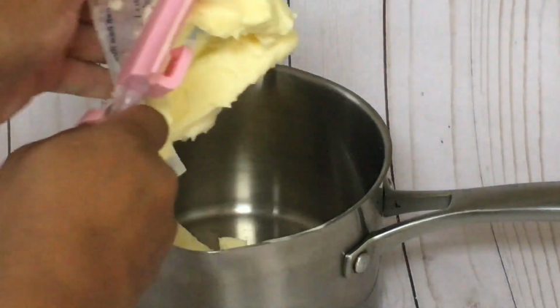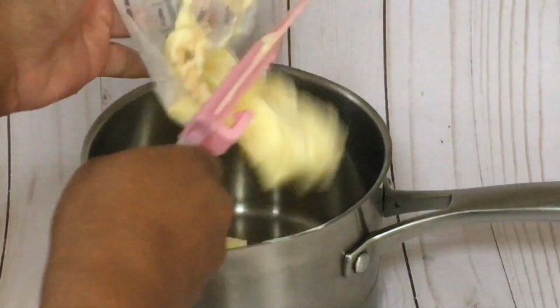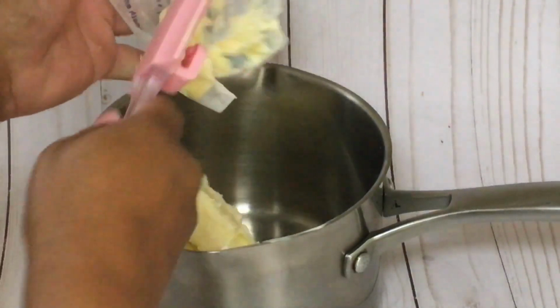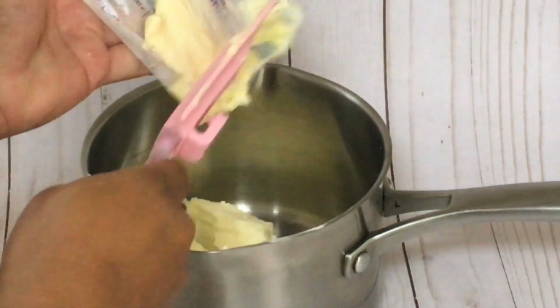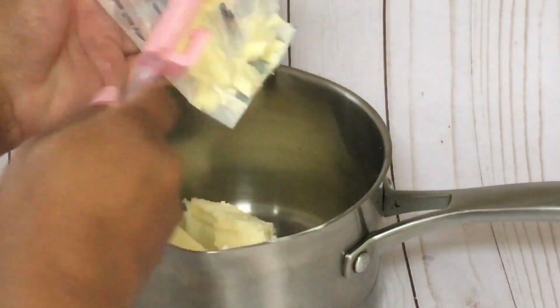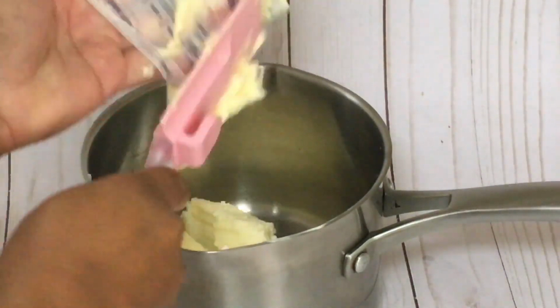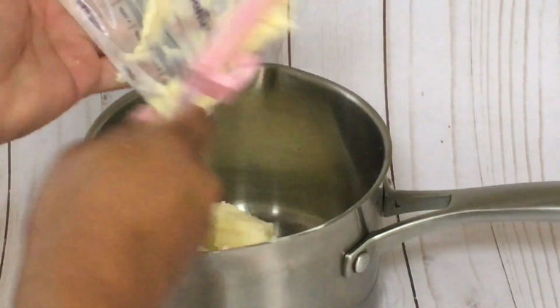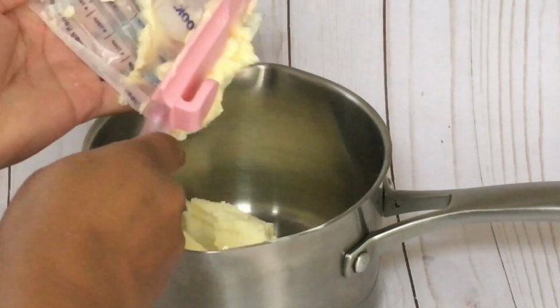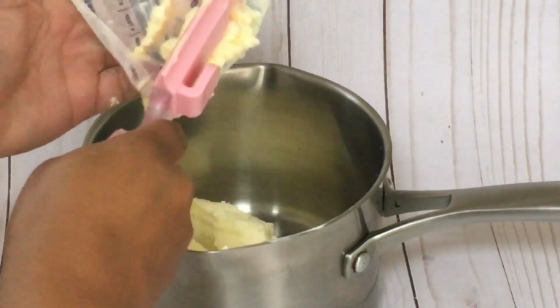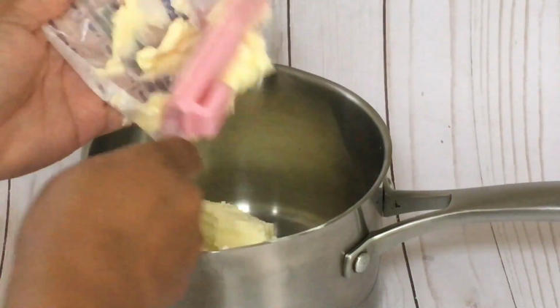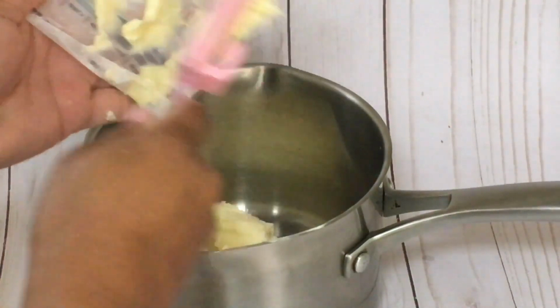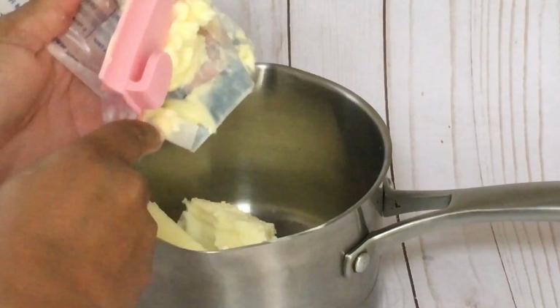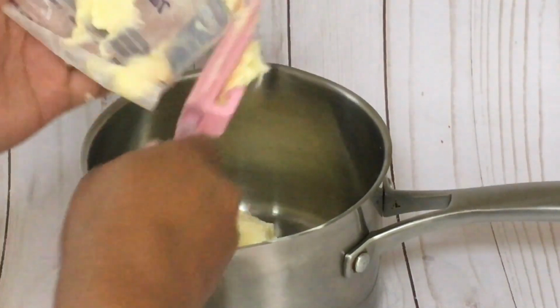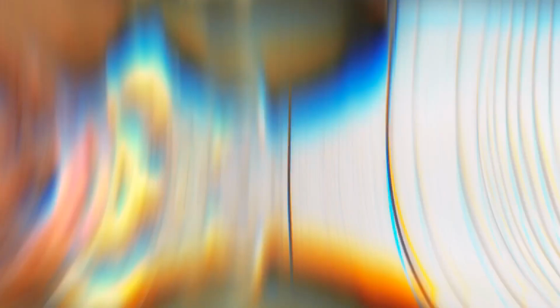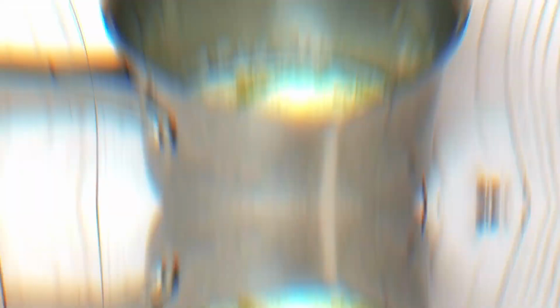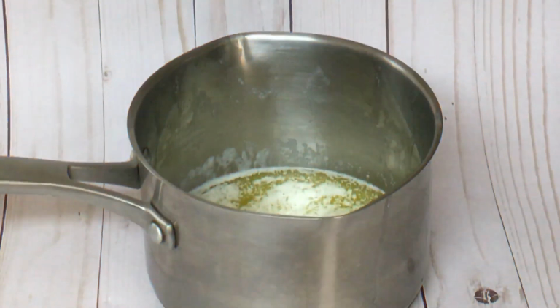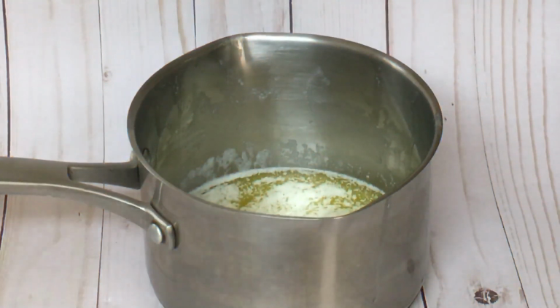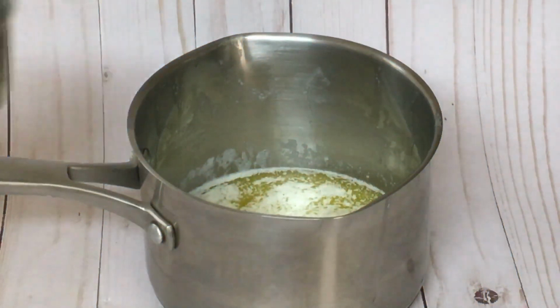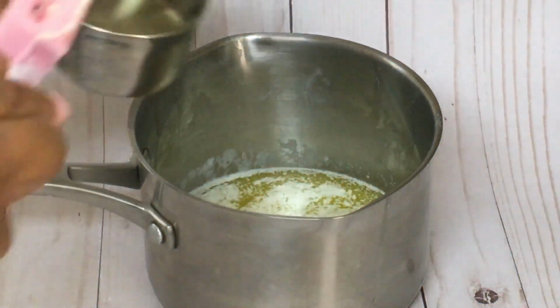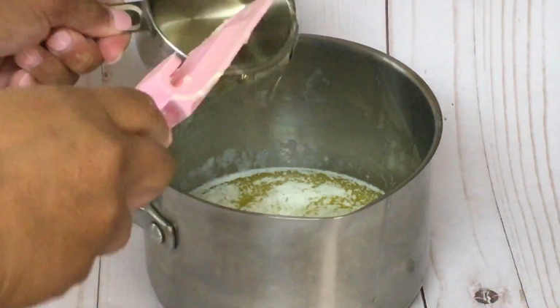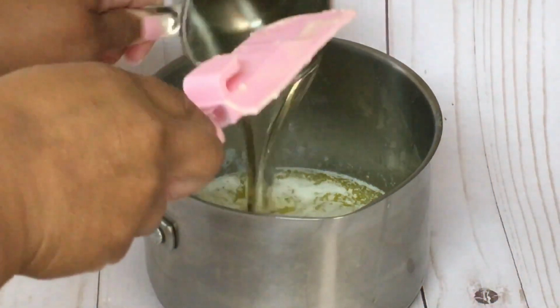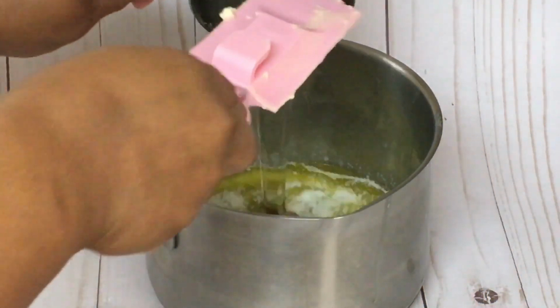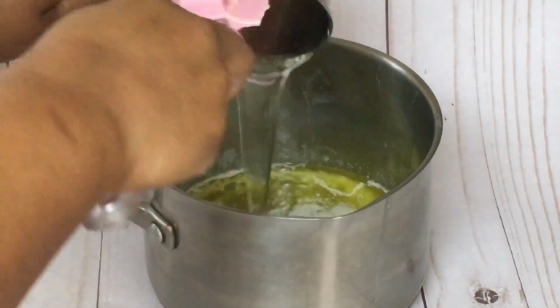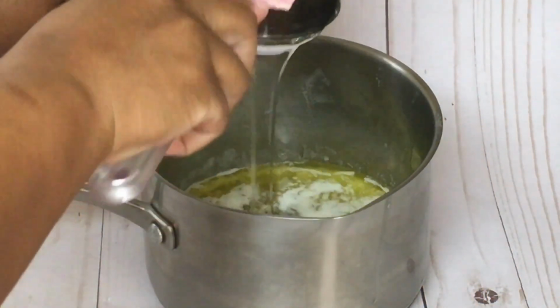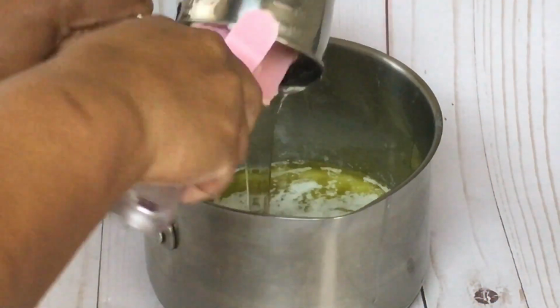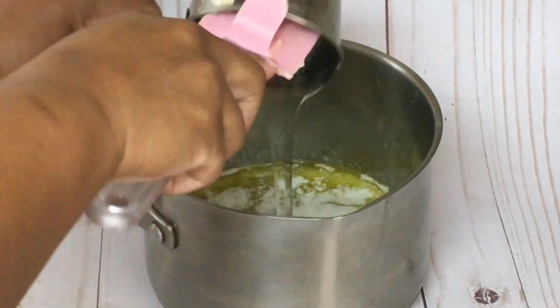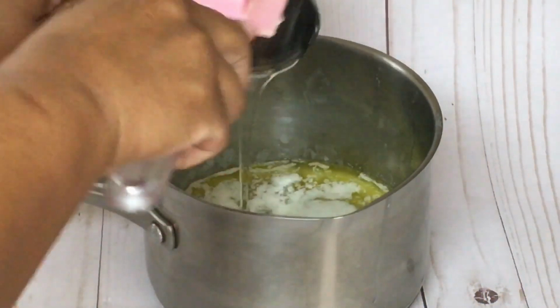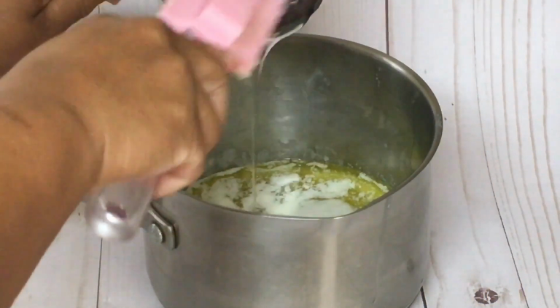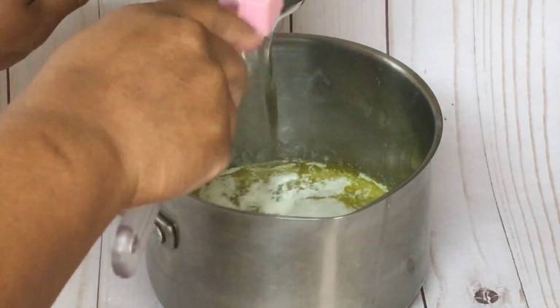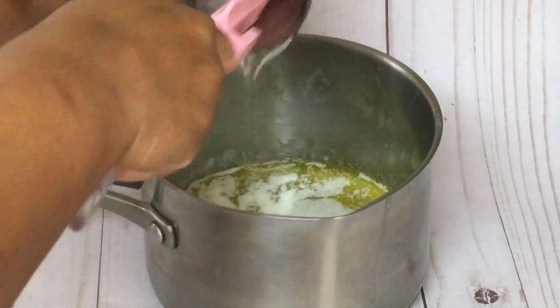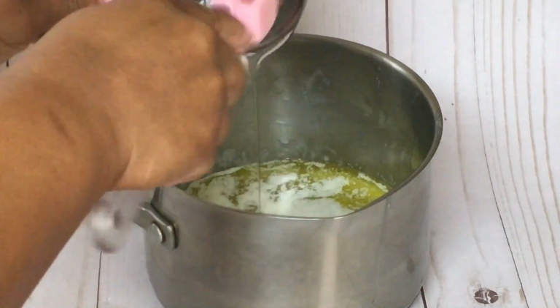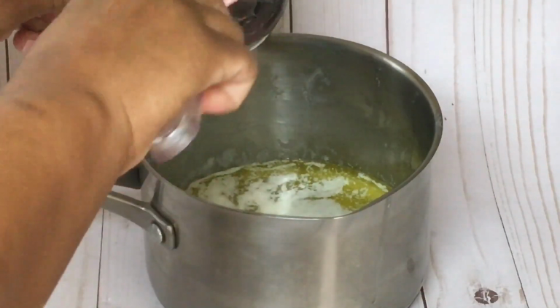If you do not have sea salted butter, you can just use regular salted butter or unsalted butter. Take note: if you have unsalted butter, just remember to add a pinch of salt.